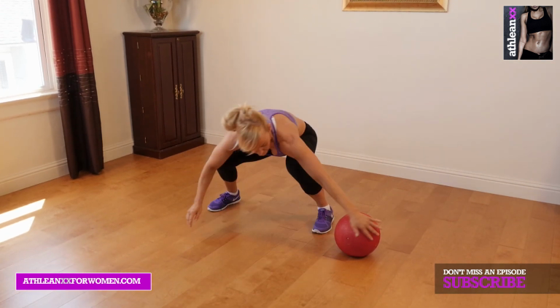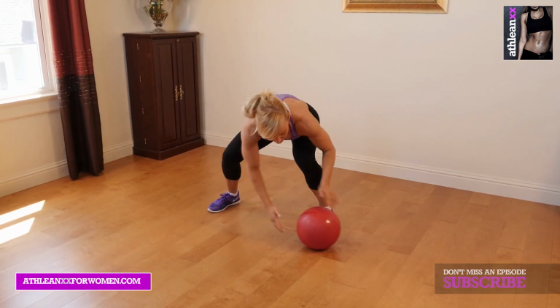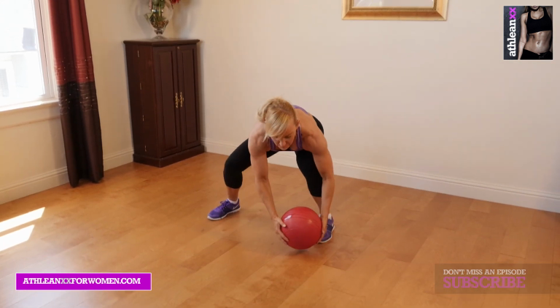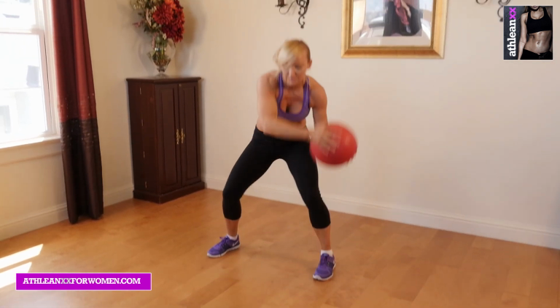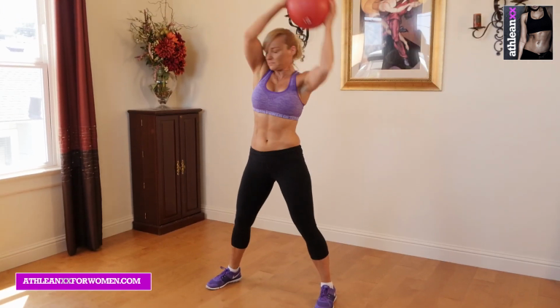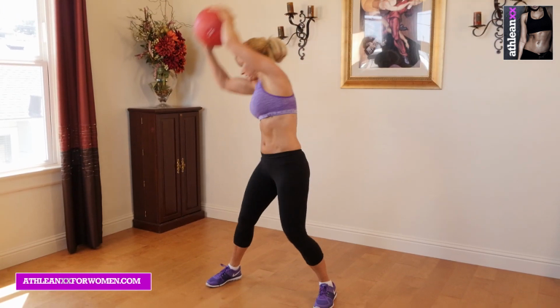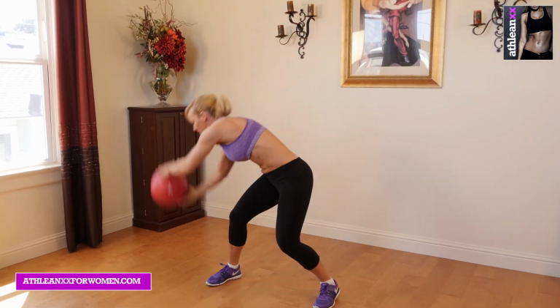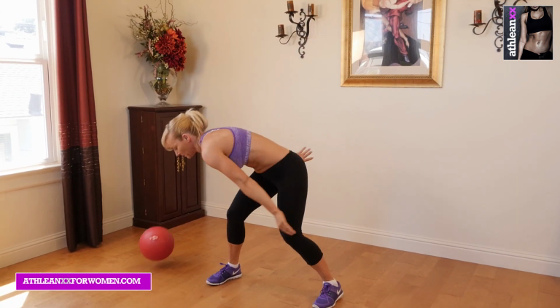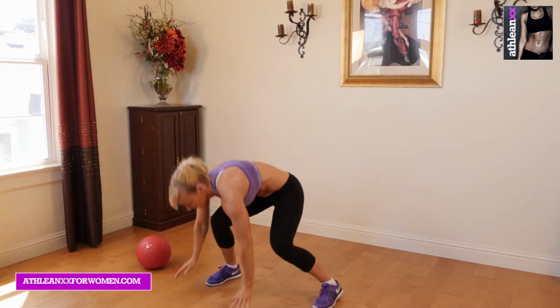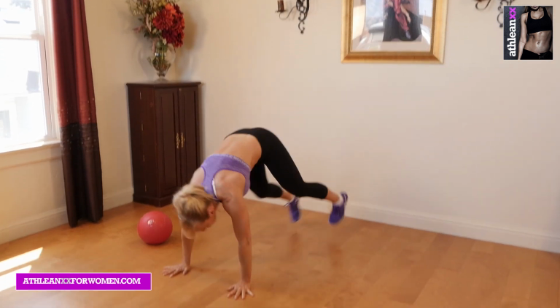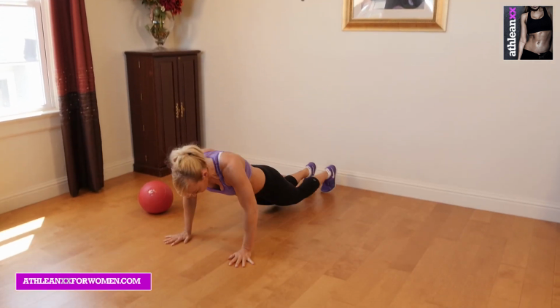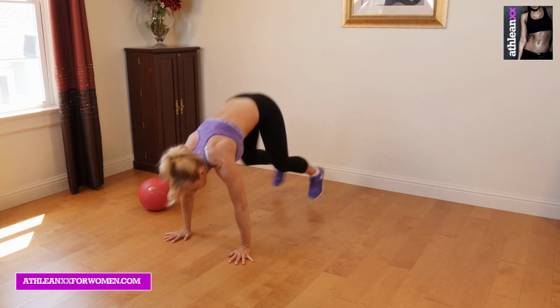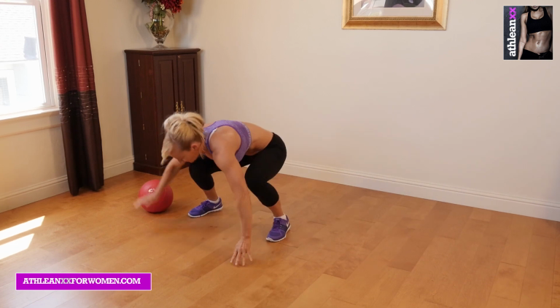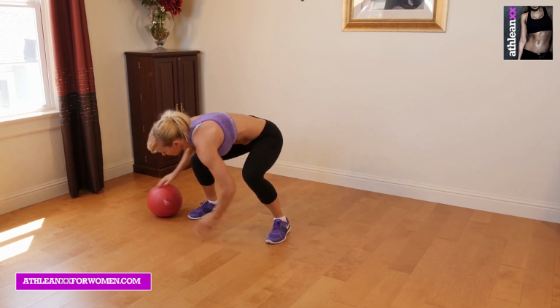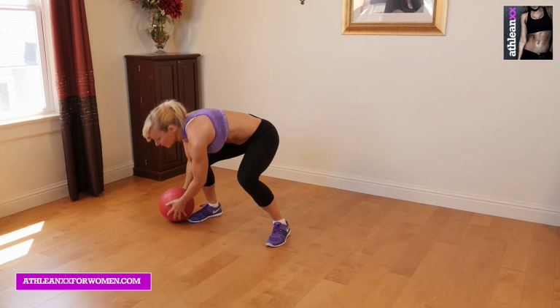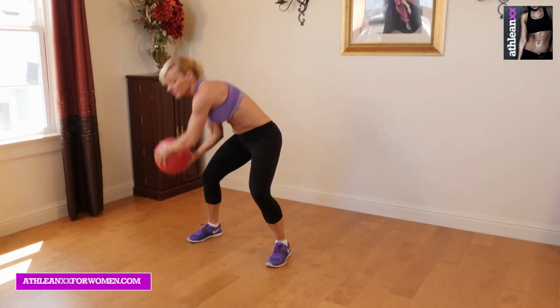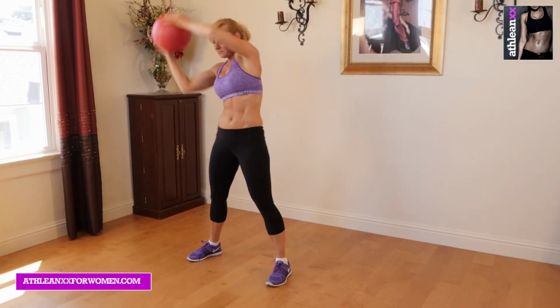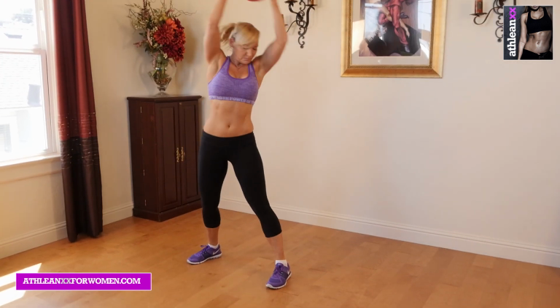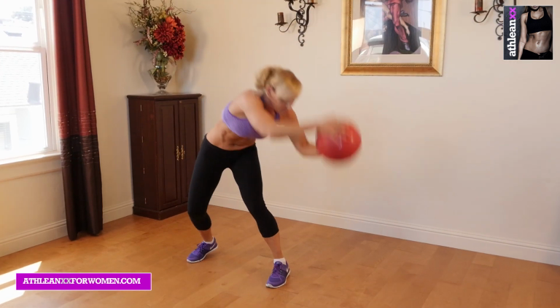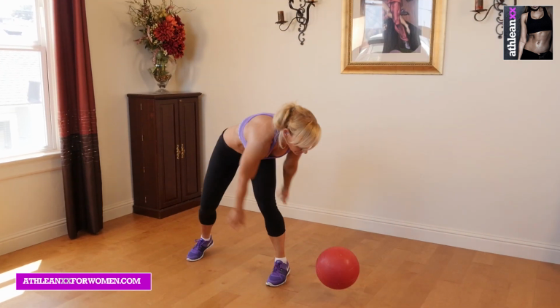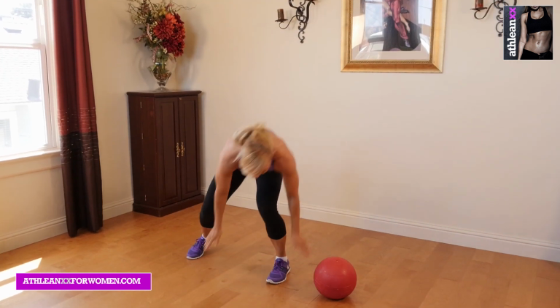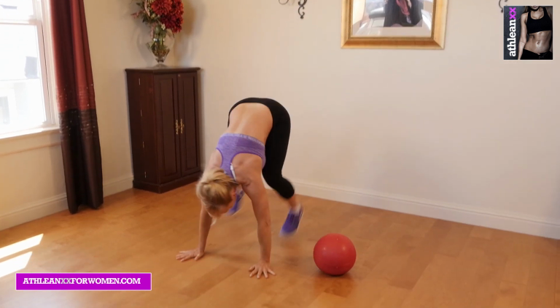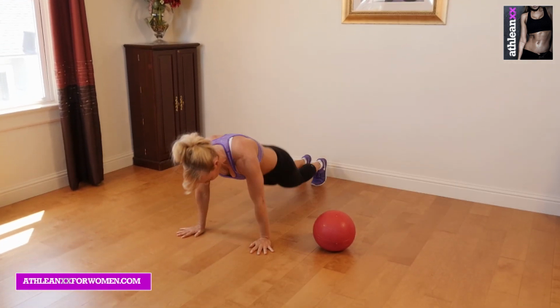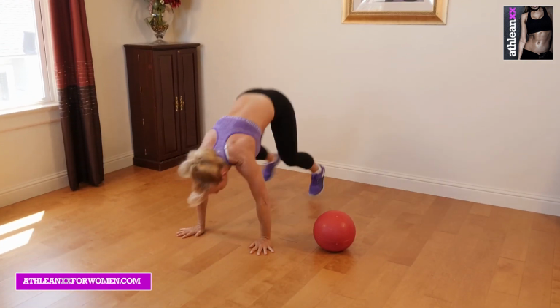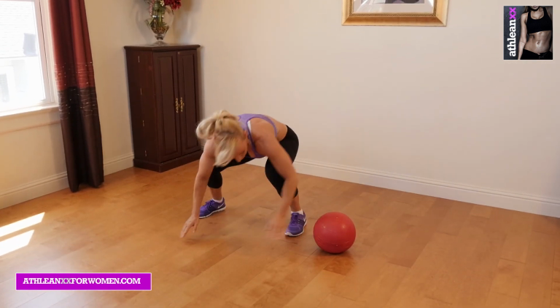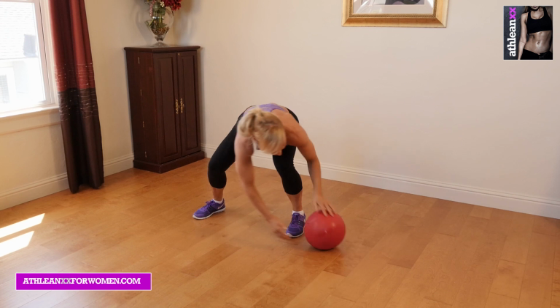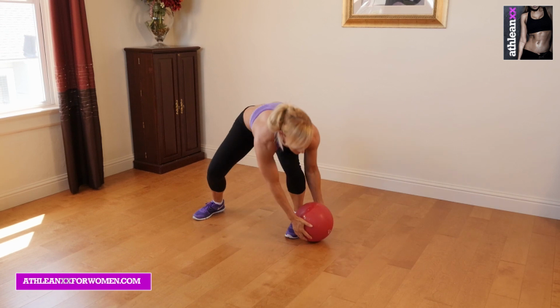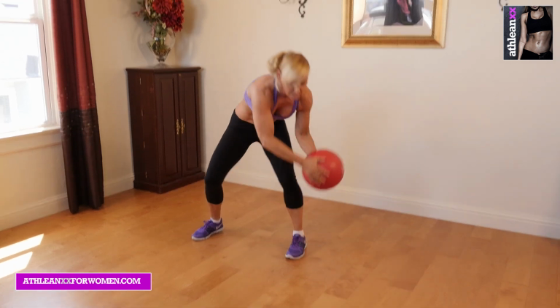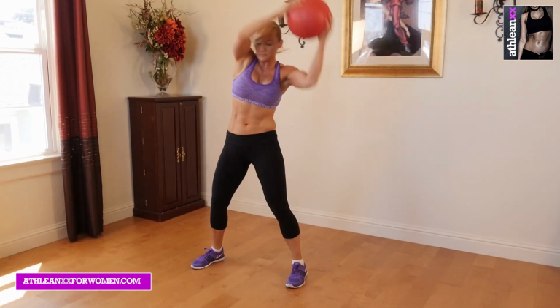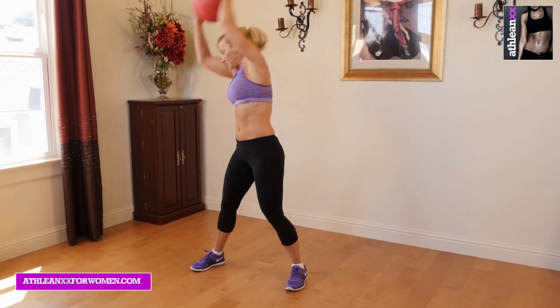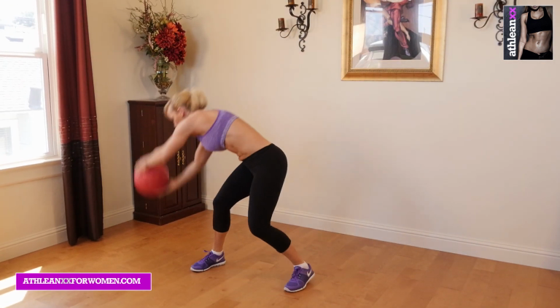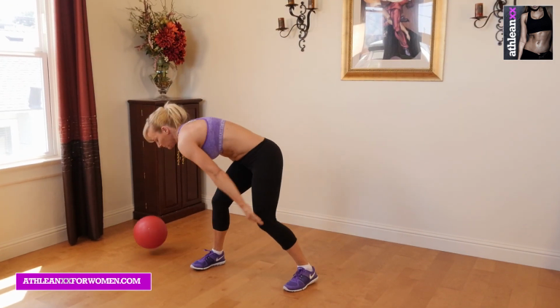Our third exercise is burpee ball slams. You're going to take your medicine ball, bring it up and over your head, and slam it off to the side. Then you're going to drop down into a burpee, grab the ball, and slam it off to the other side.